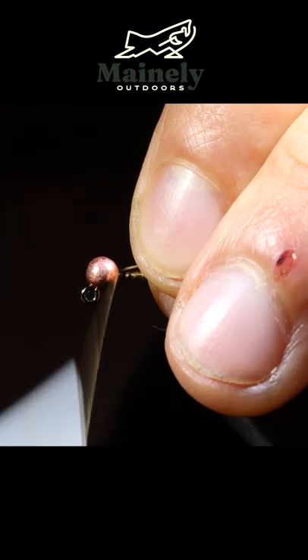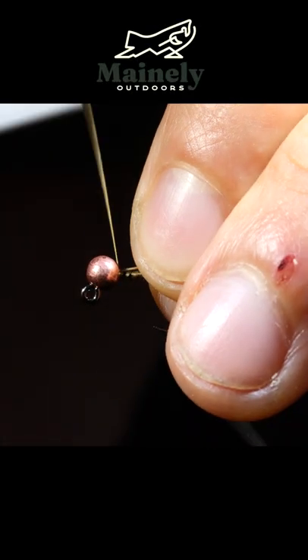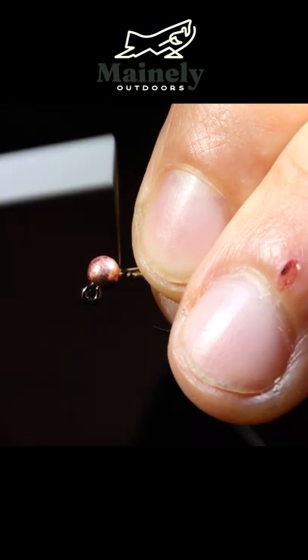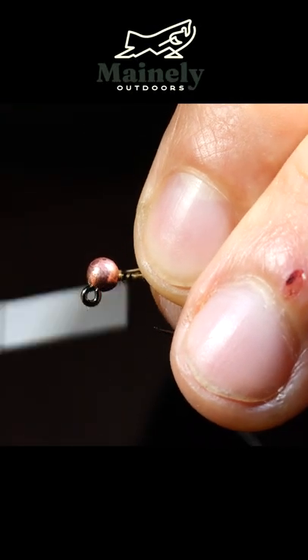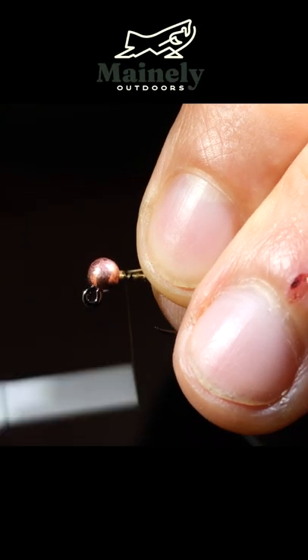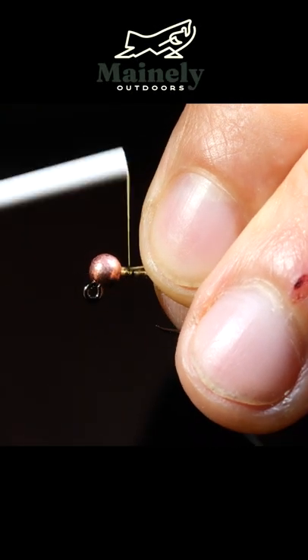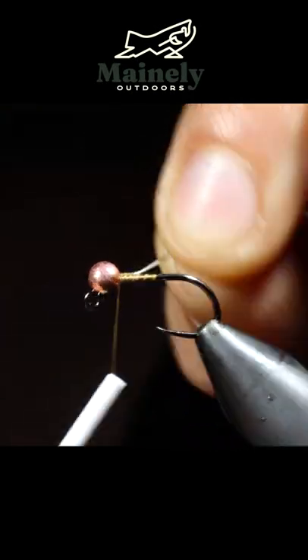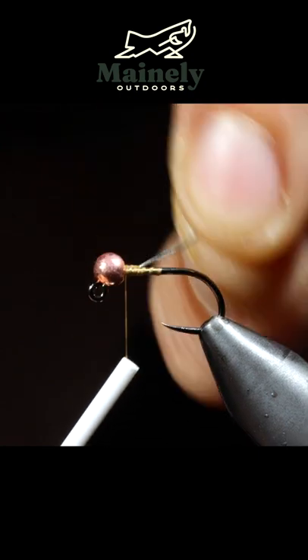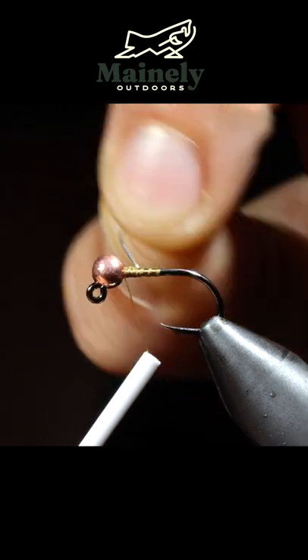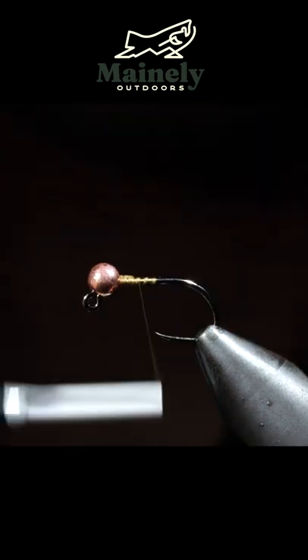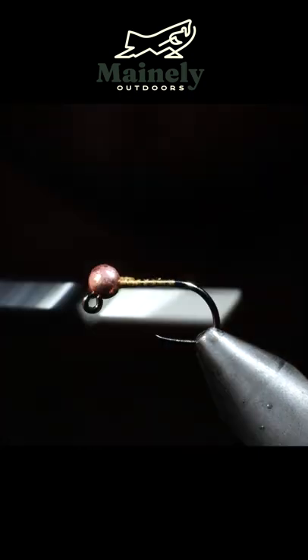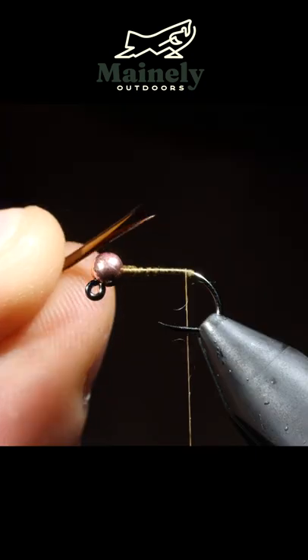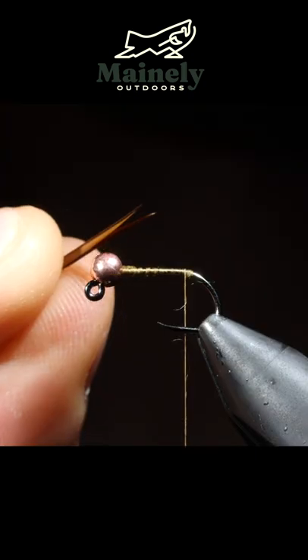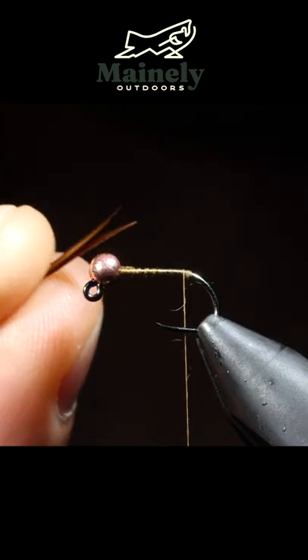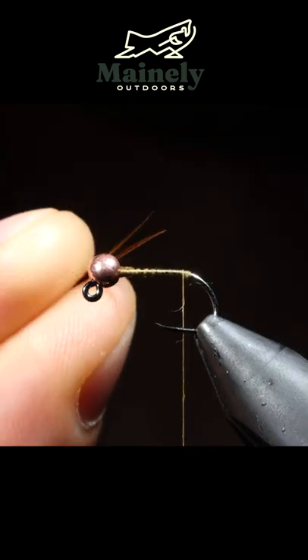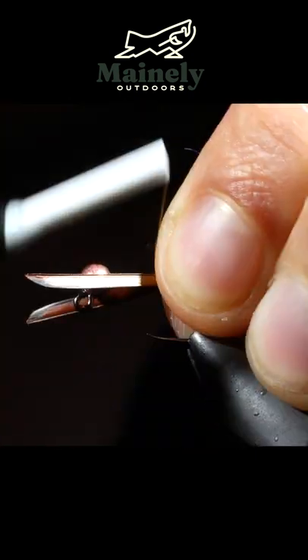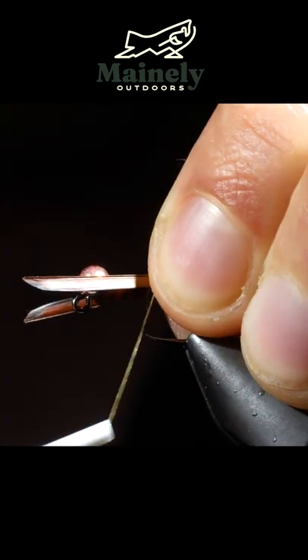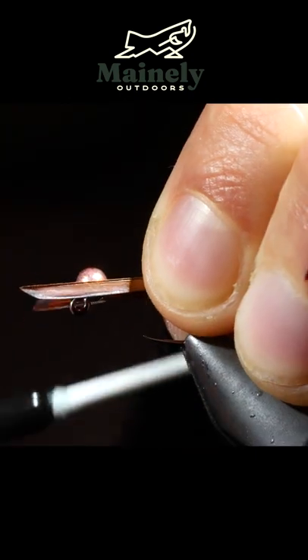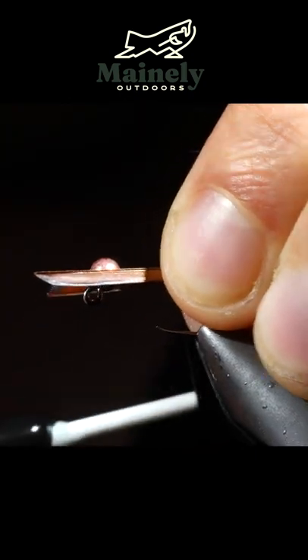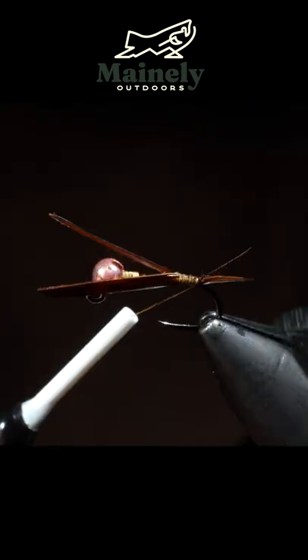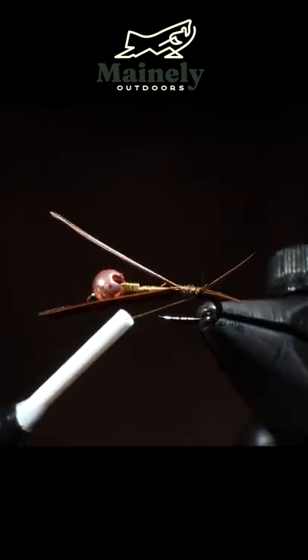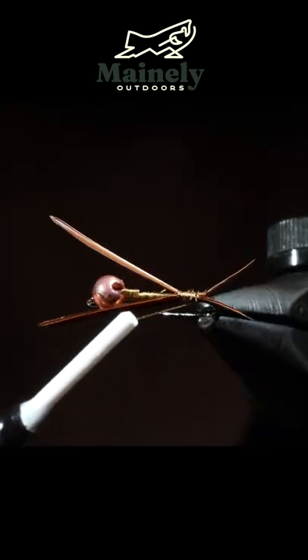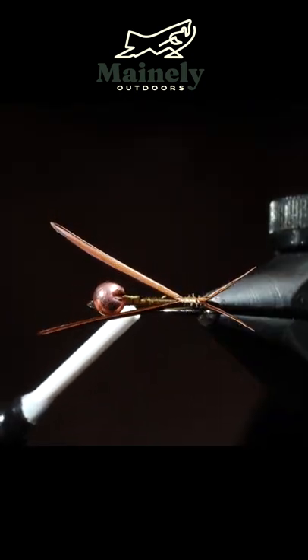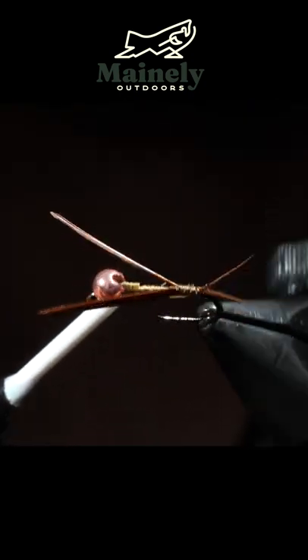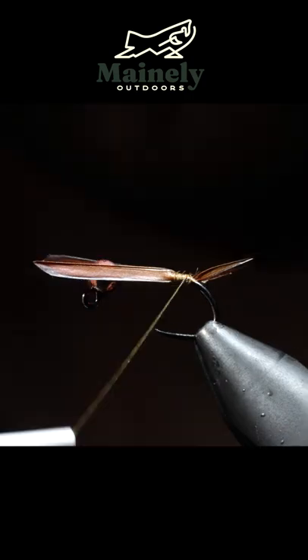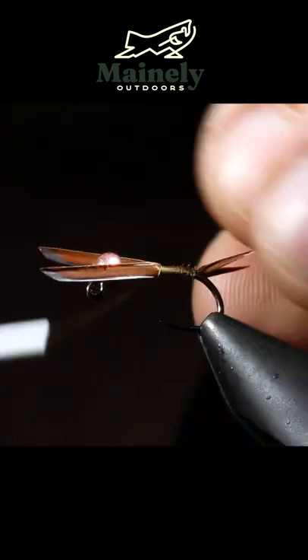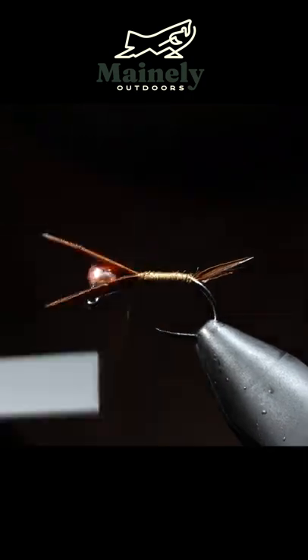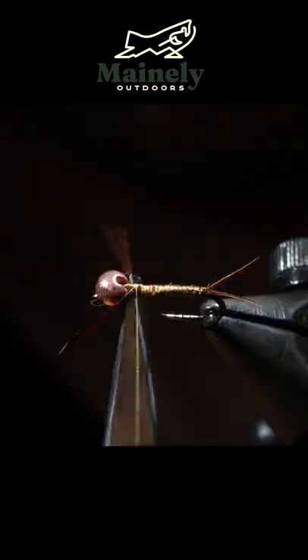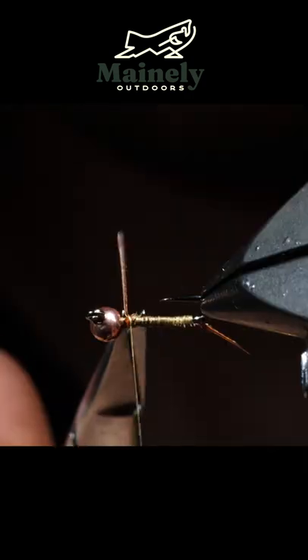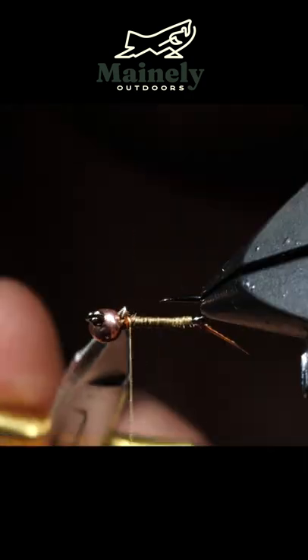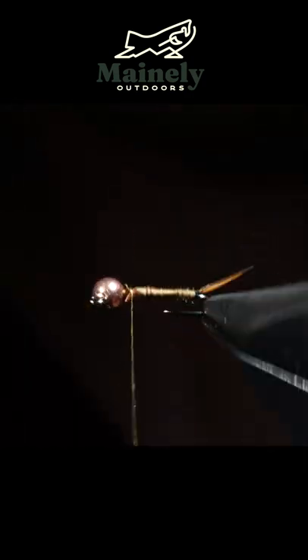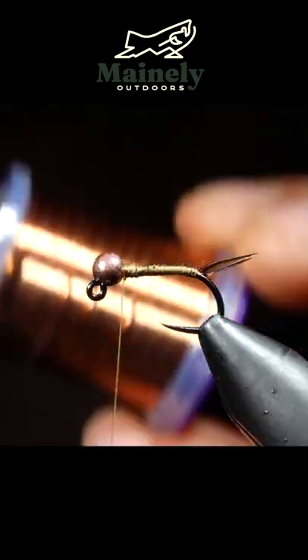We'll start off with some tan thread and grab some brown biots. We'll attach two to the back of the fly so they splay out nicely, securing the biots to the hook shank and snipping free.